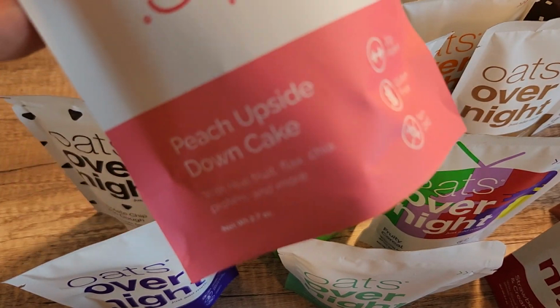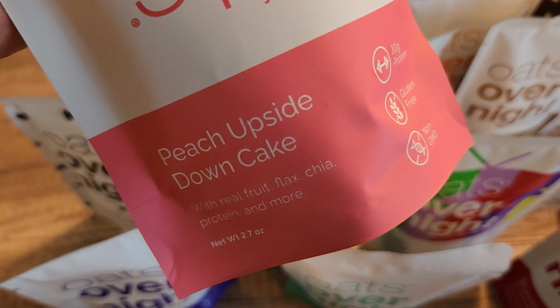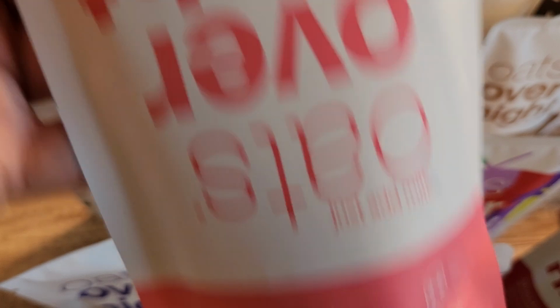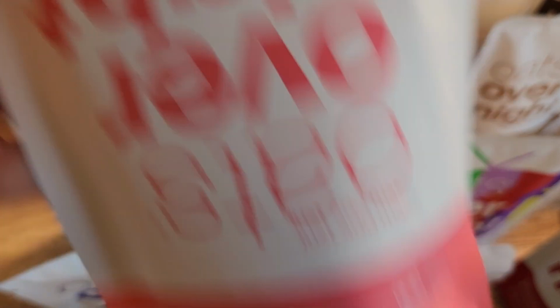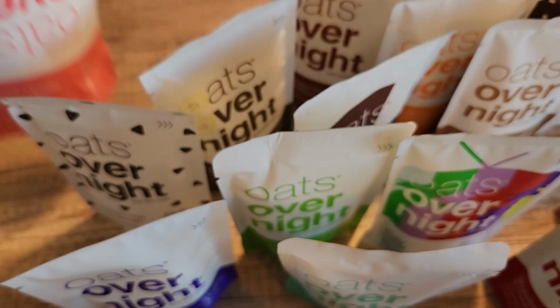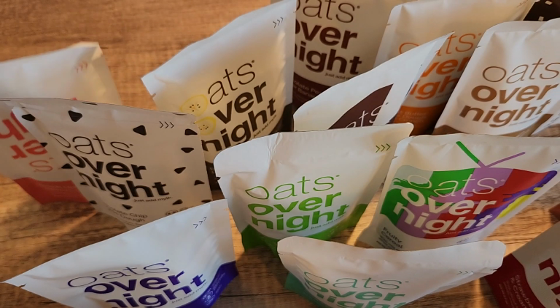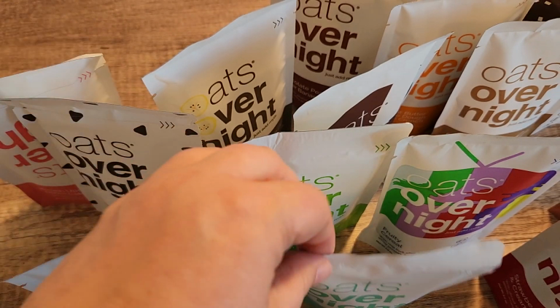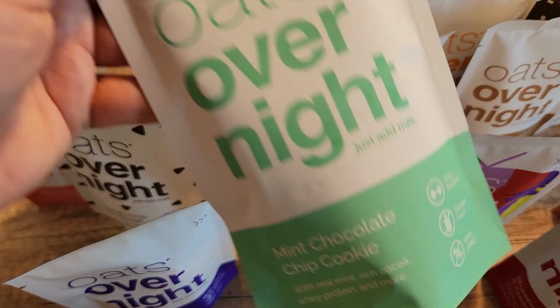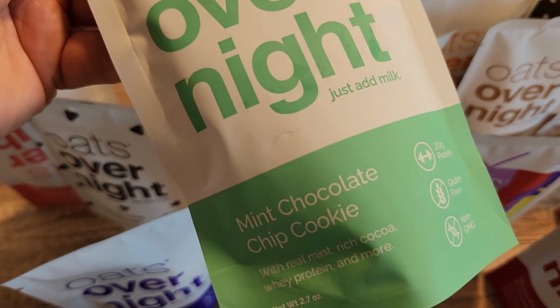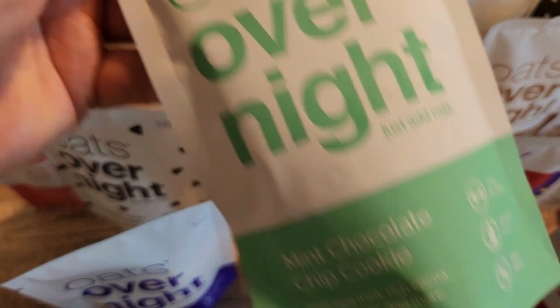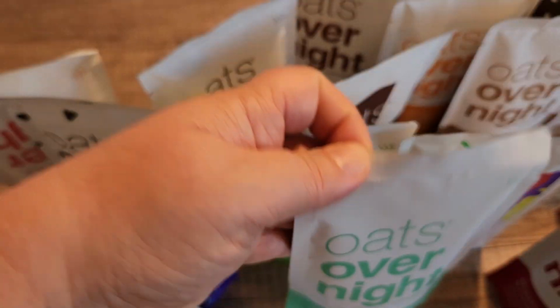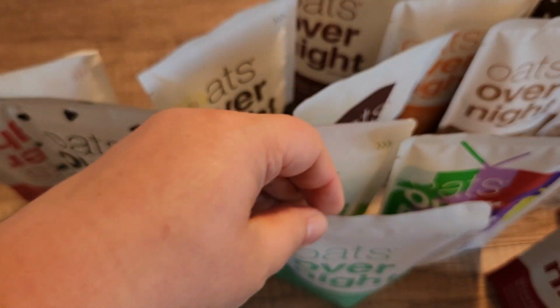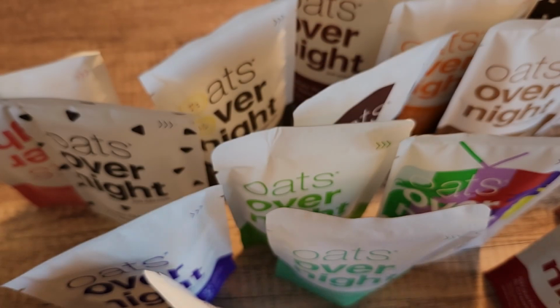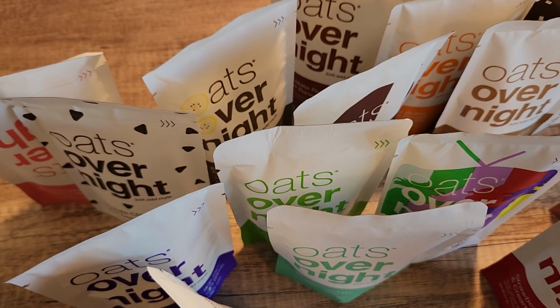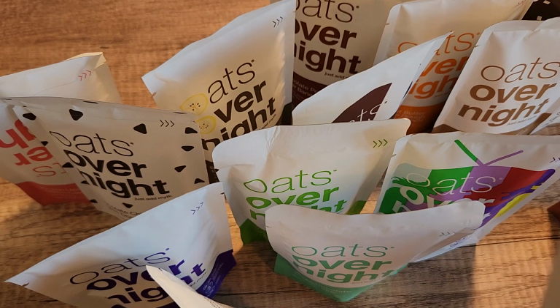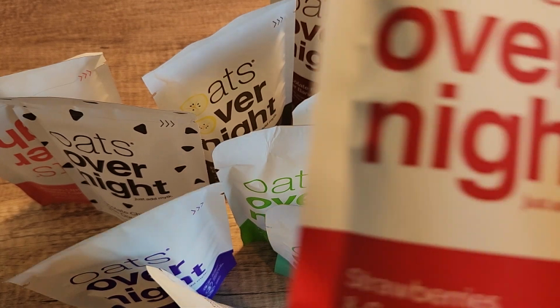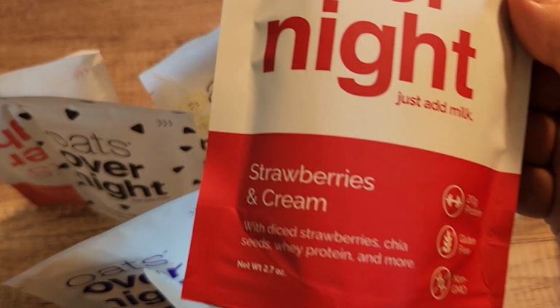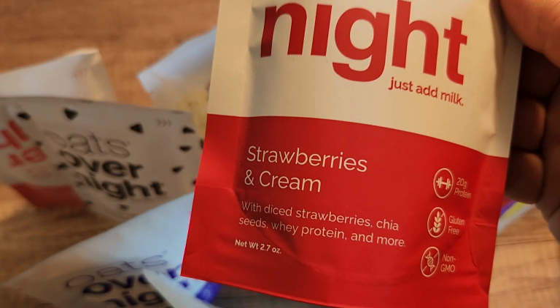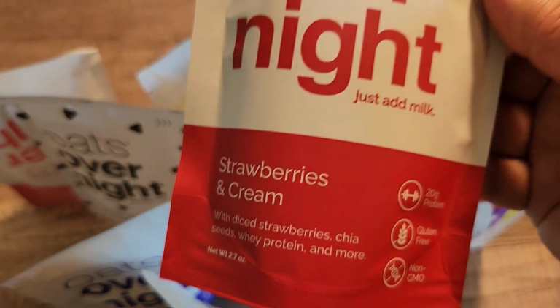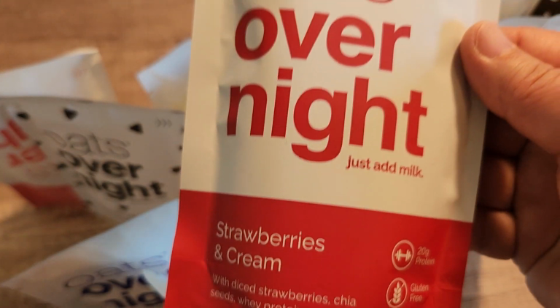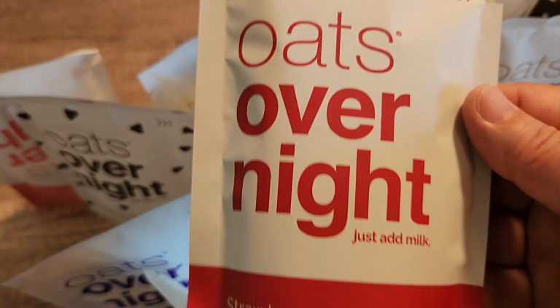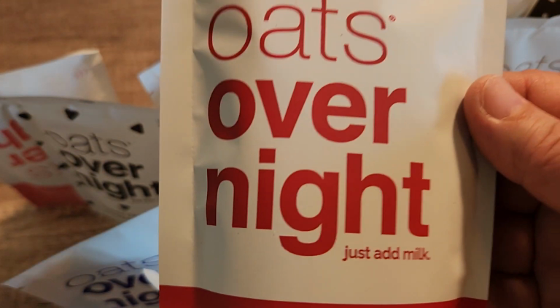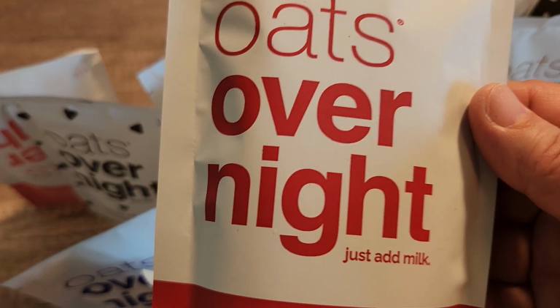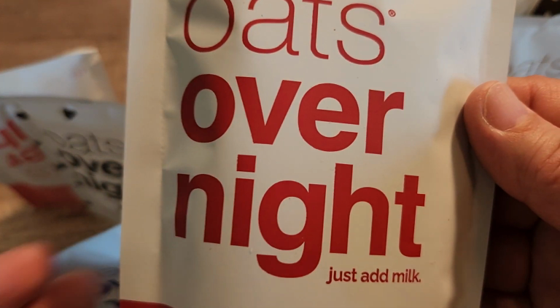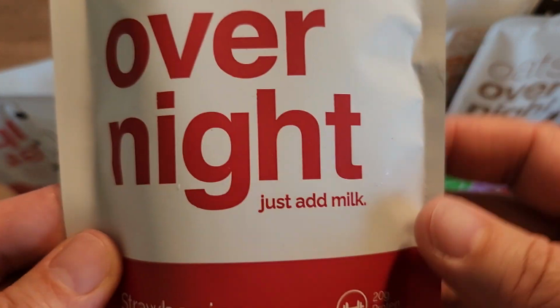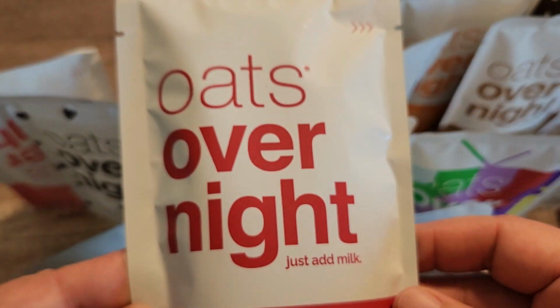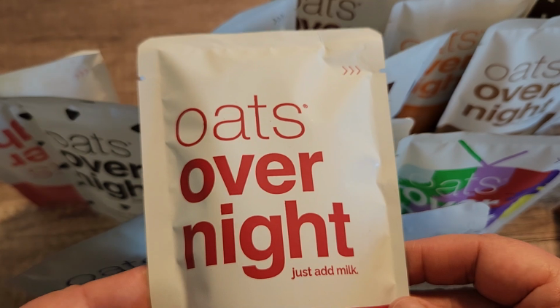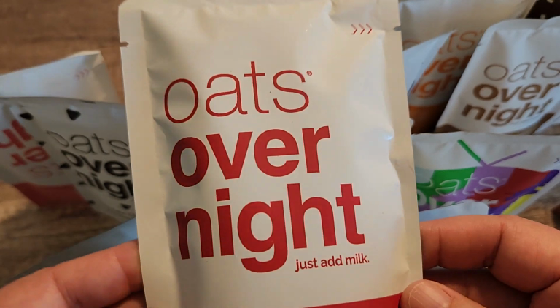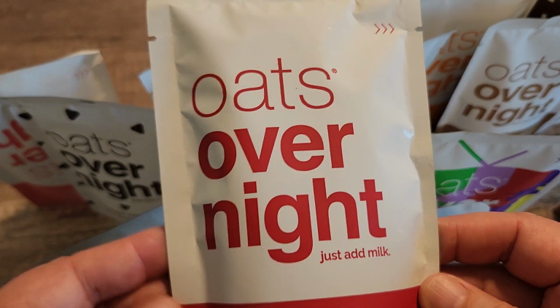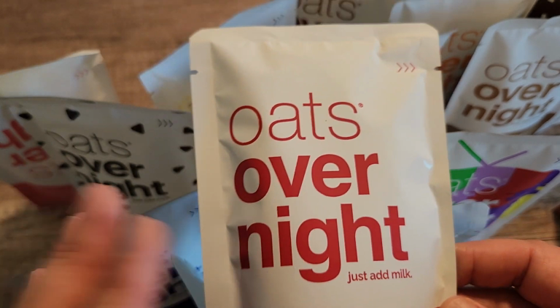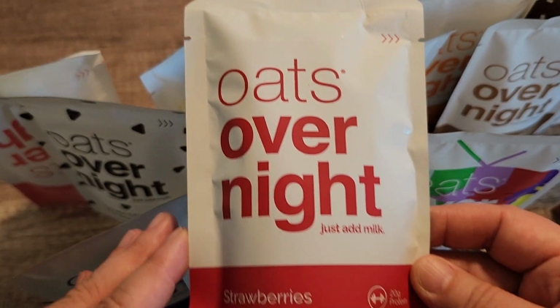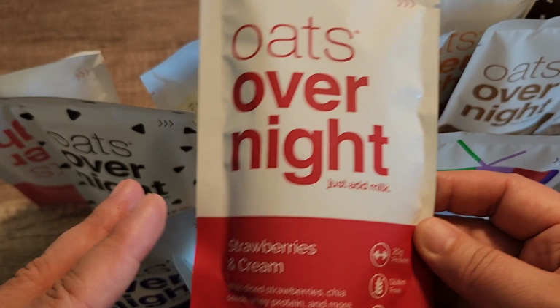We also have peach upside down cake, and then there is mint chocolate chip cookie. There are just so many delicious flavors. My favorite thing about these oats overnight is just how easy they are to make and all of the delicious flavors.